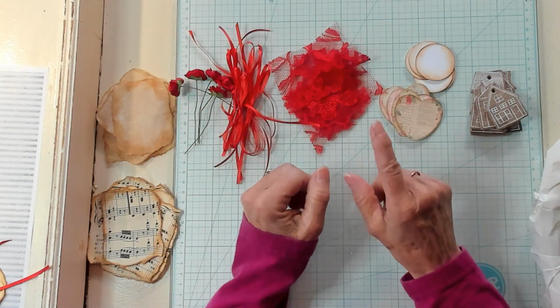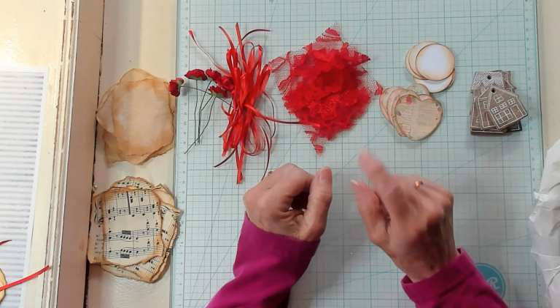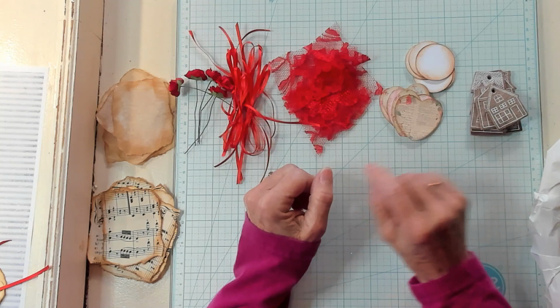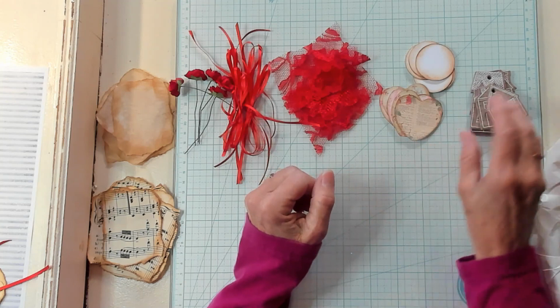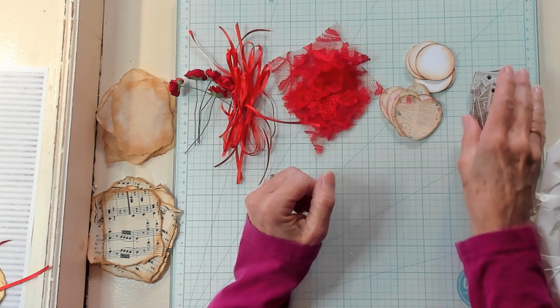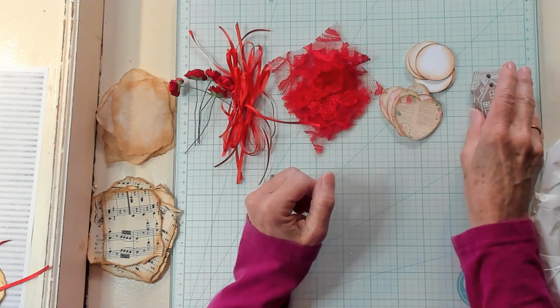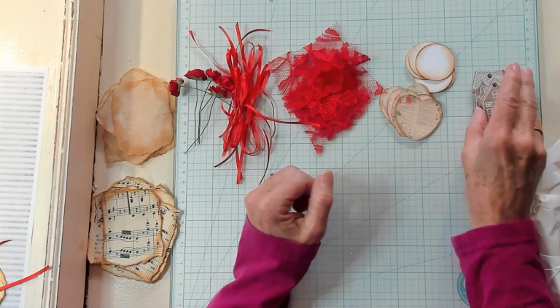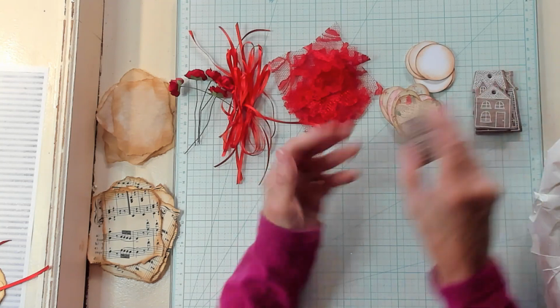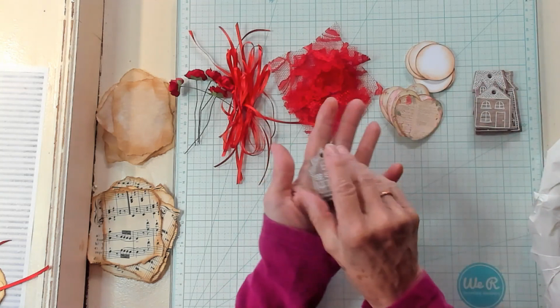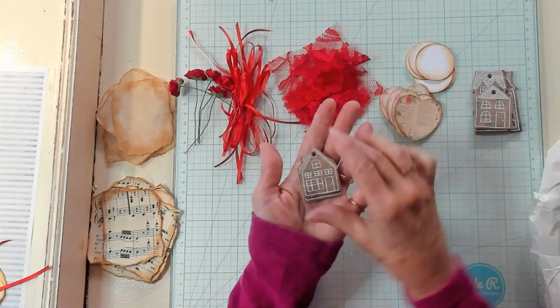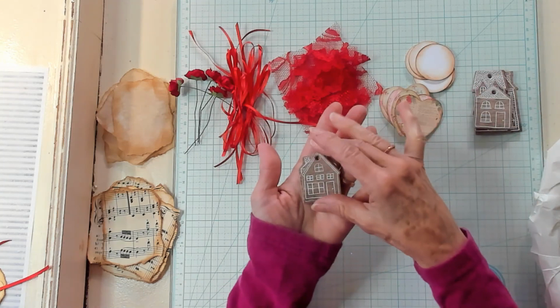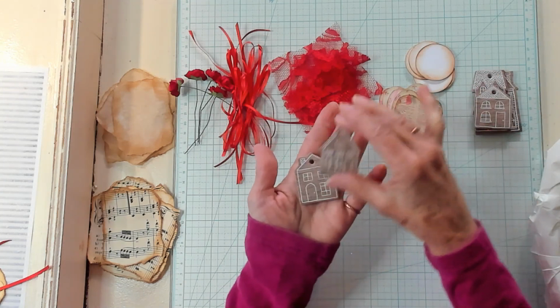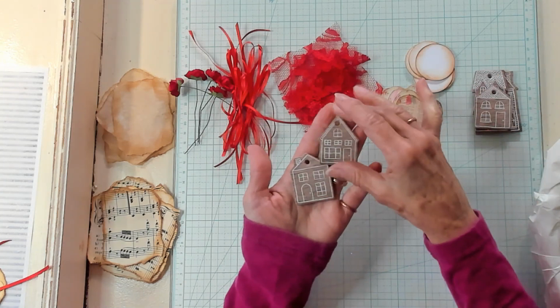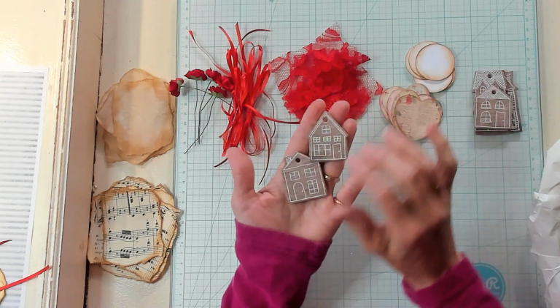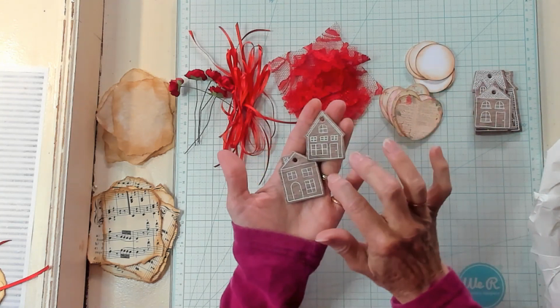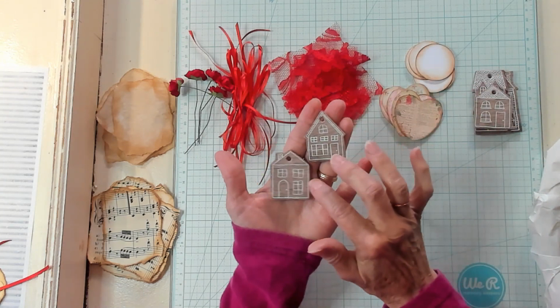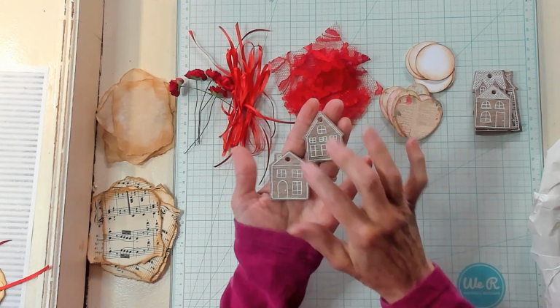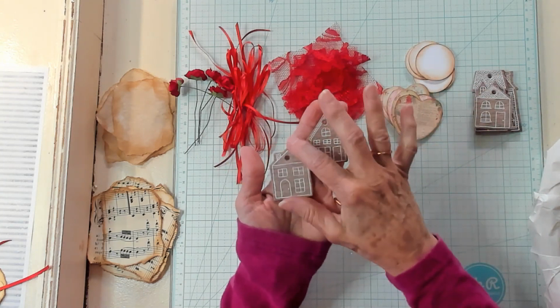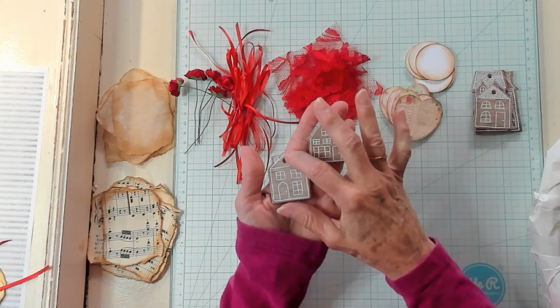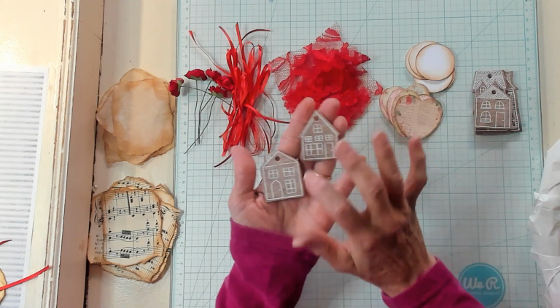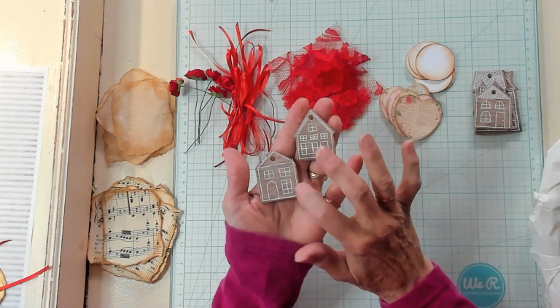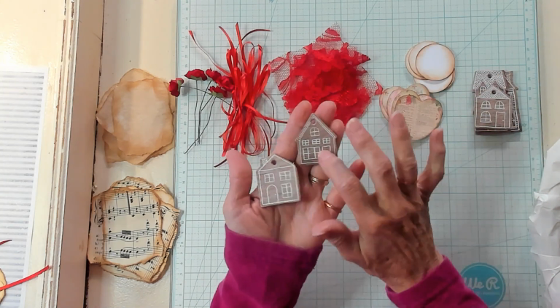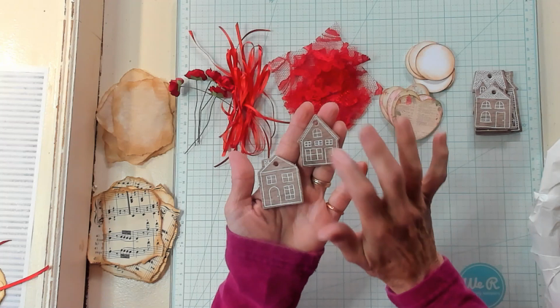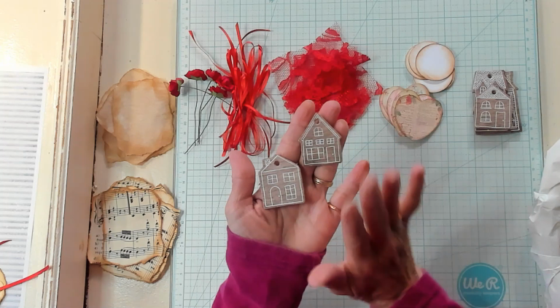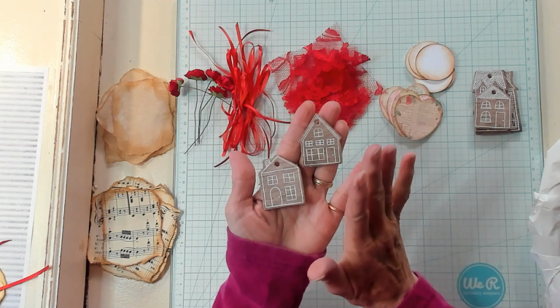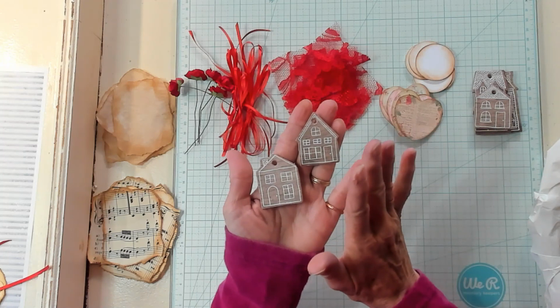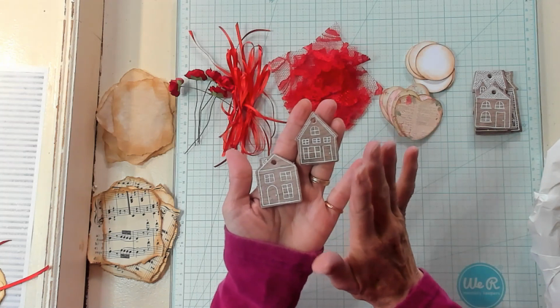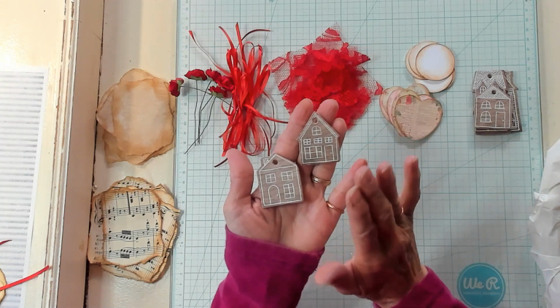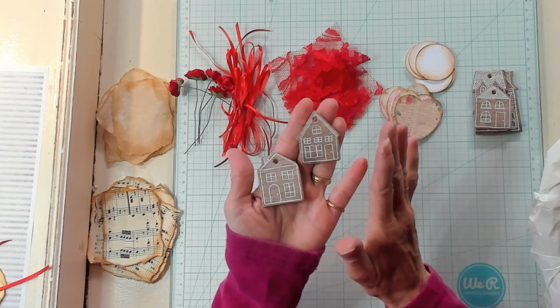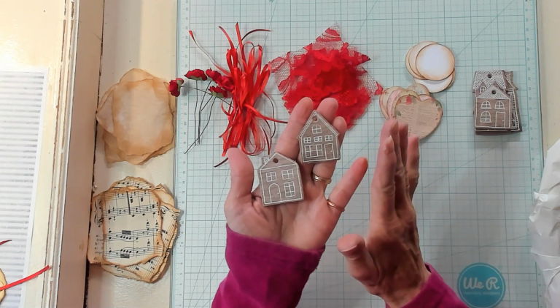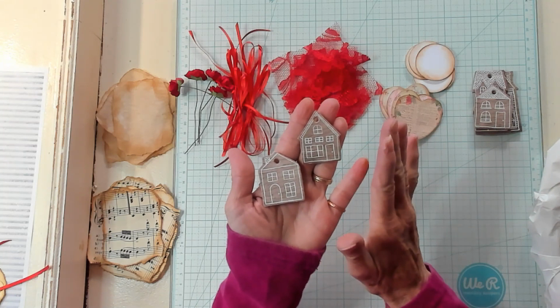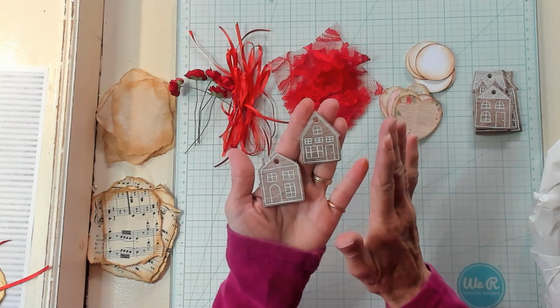Today, we're going to use these adorable chipboard — I think they're called chipboard — houses, and we're going to make some clusters with them.